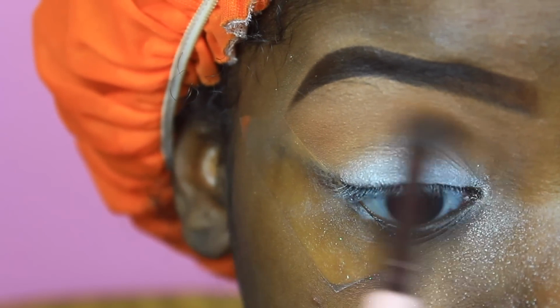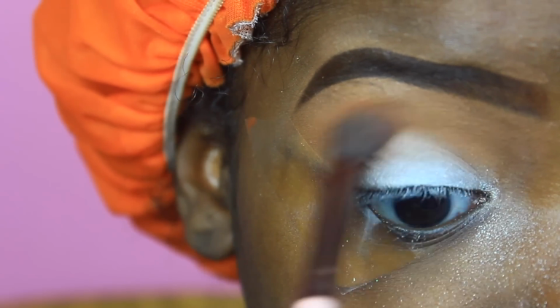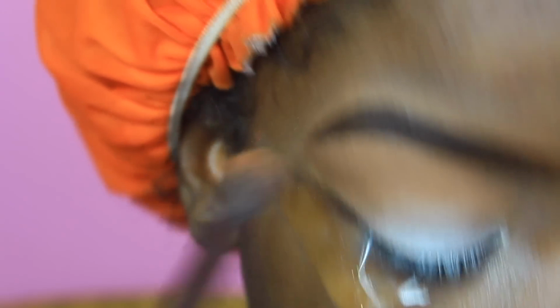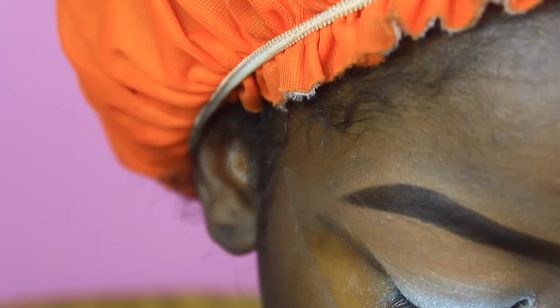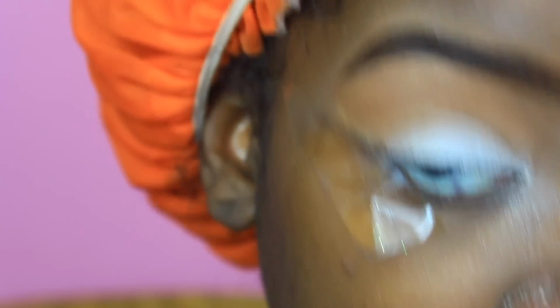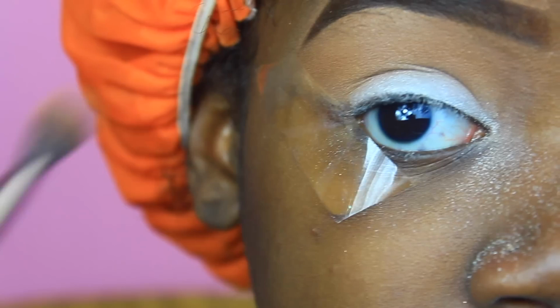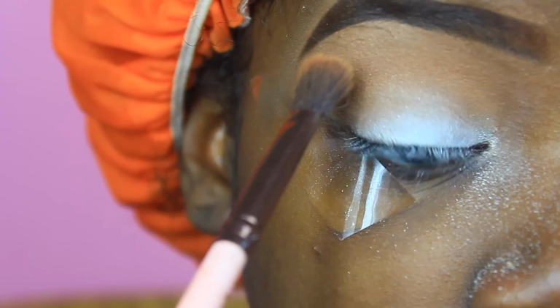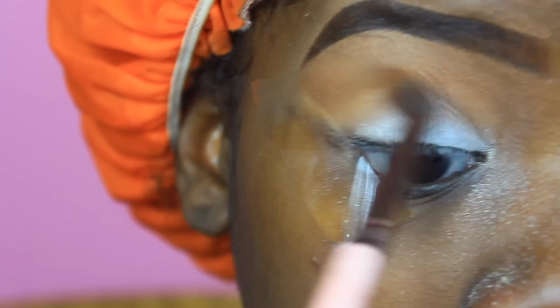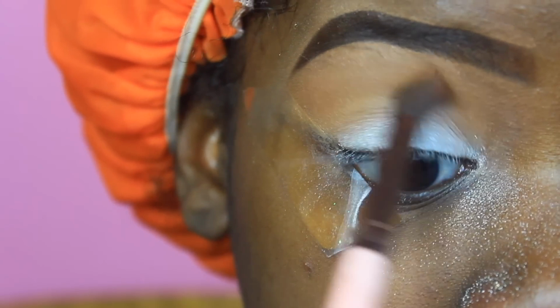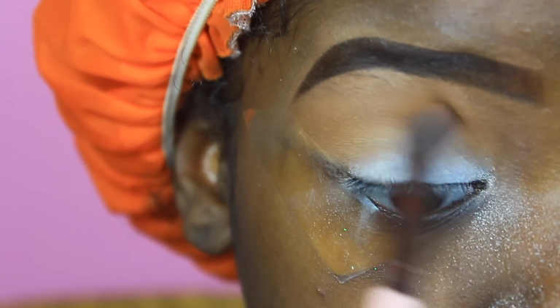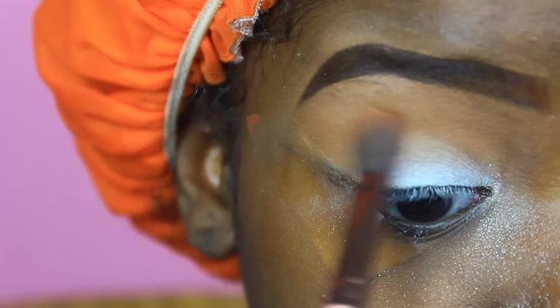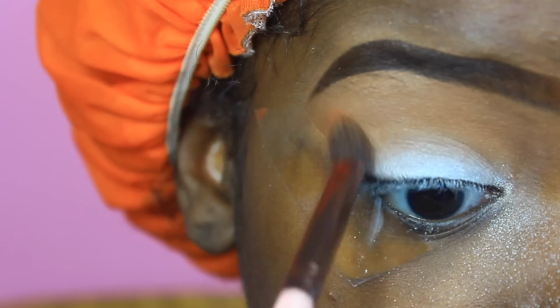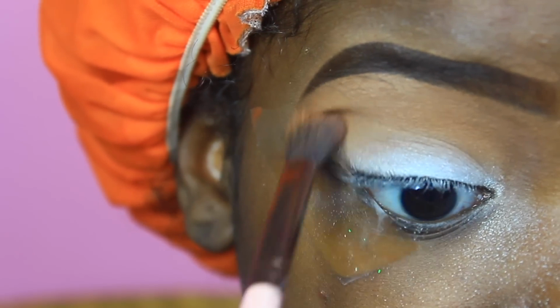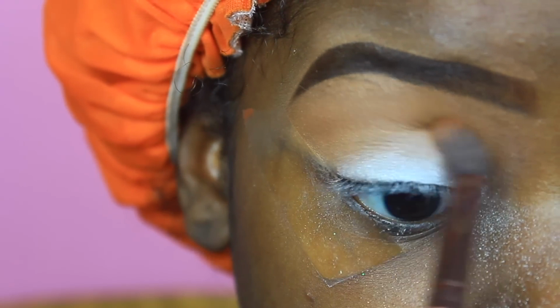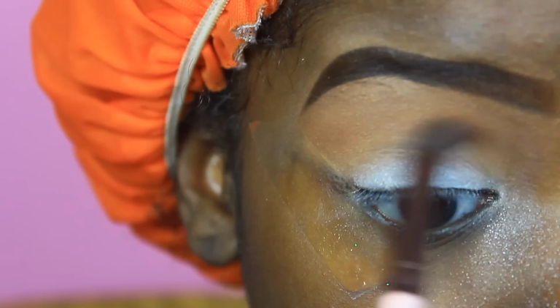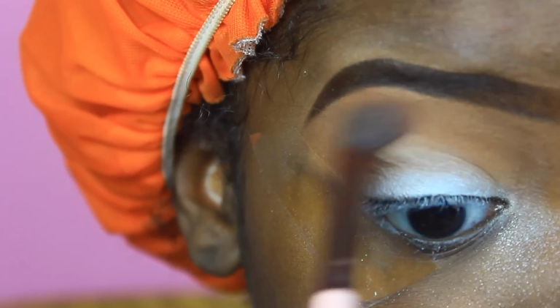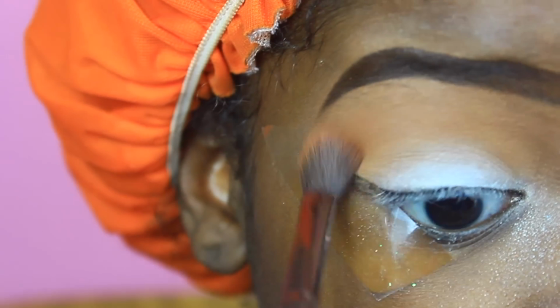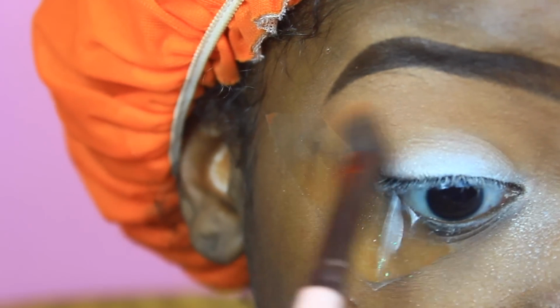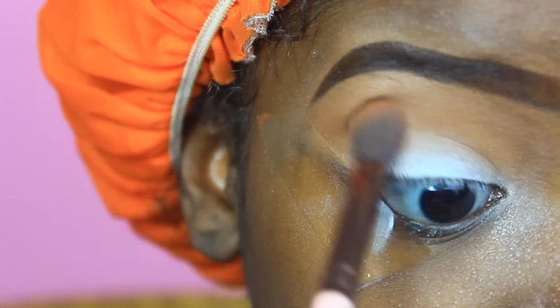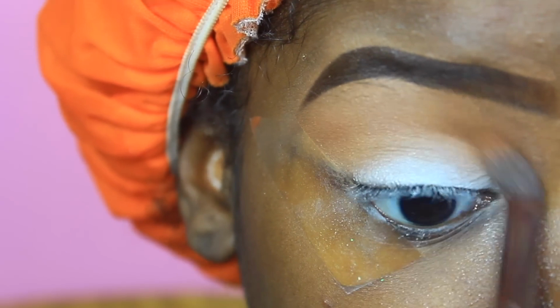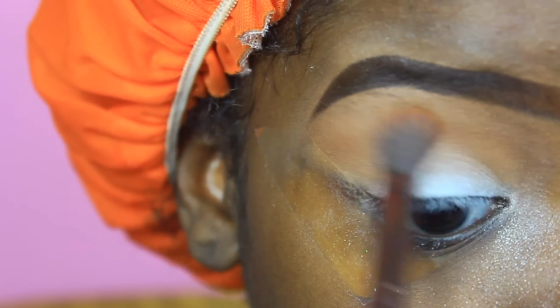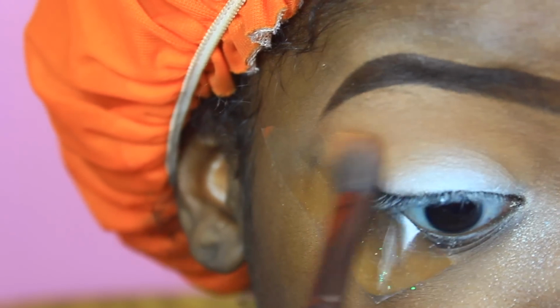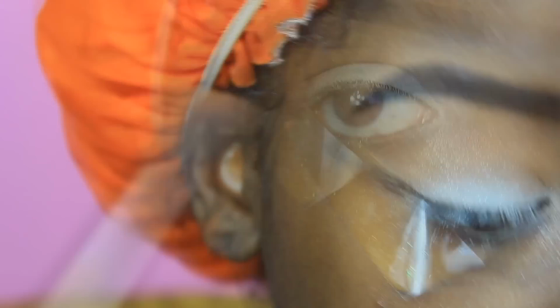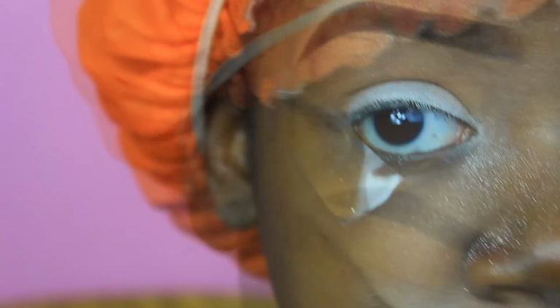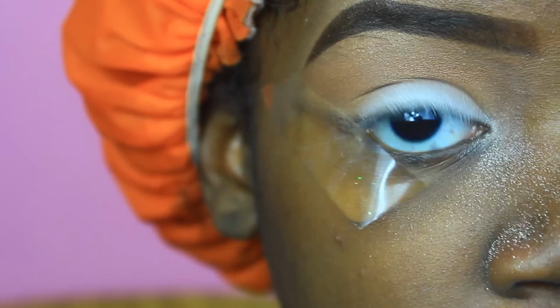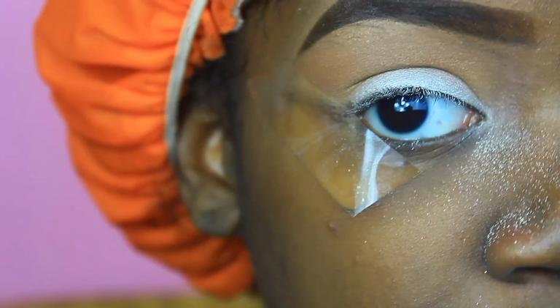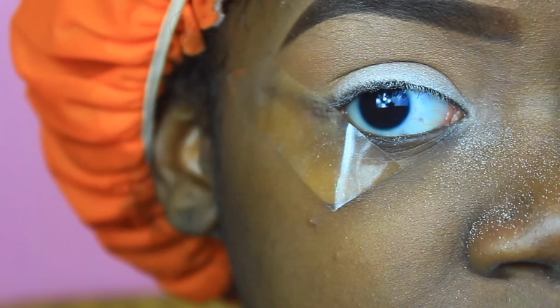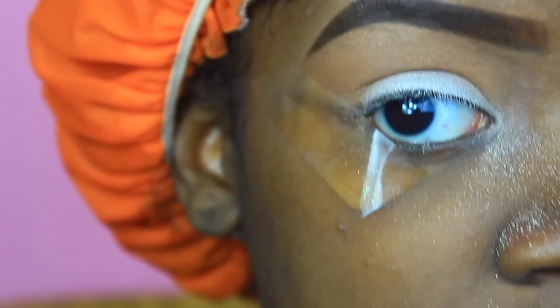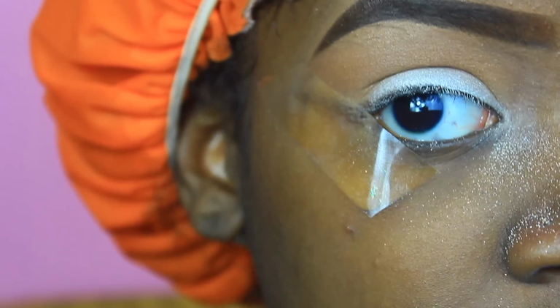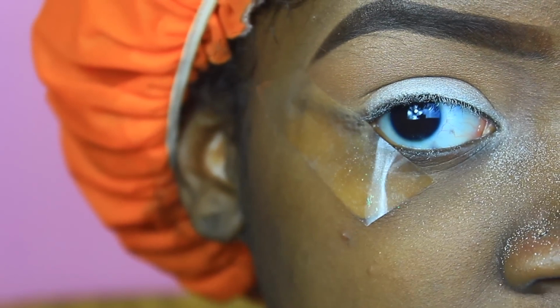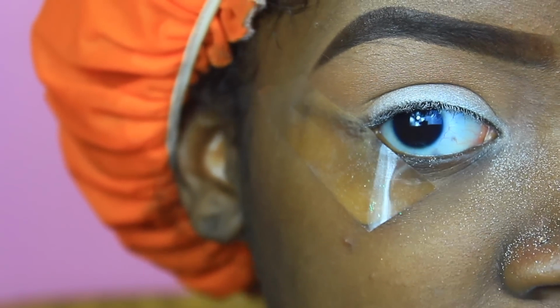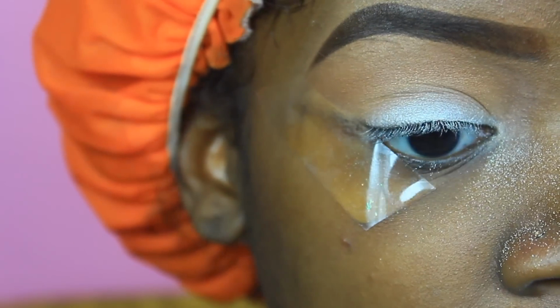I'm going to go back in with Chickadee and just keep blending that out. This tutorial is for you guys because a lot of you asked me about this palette.